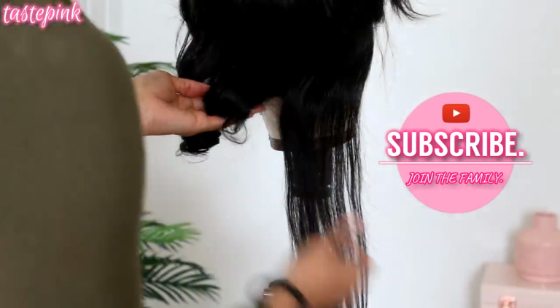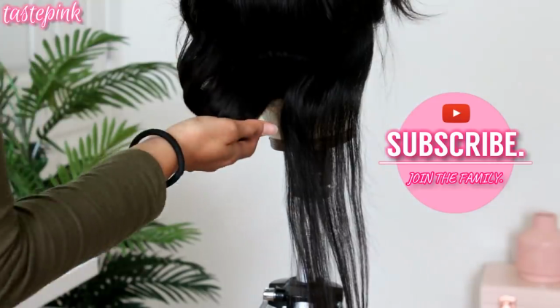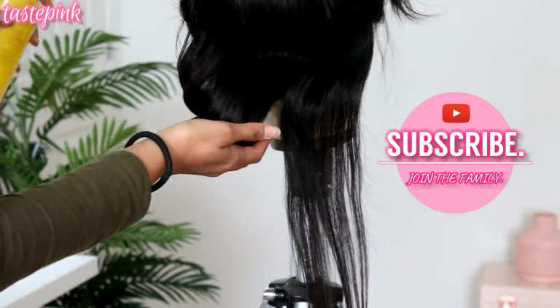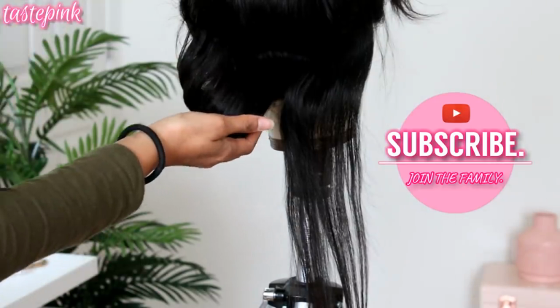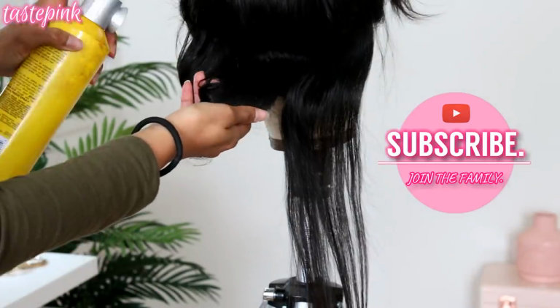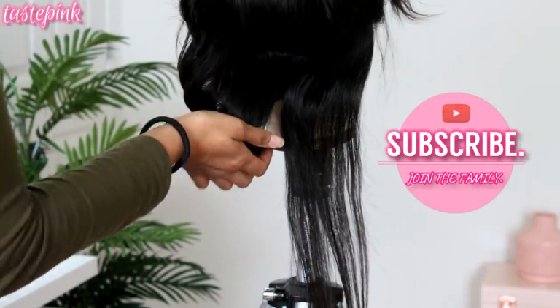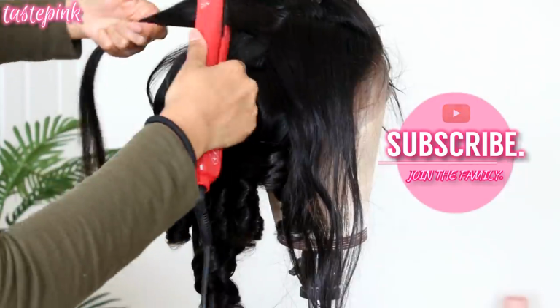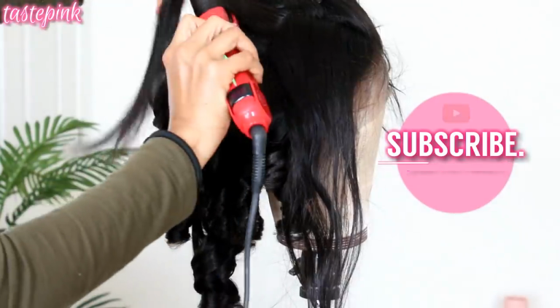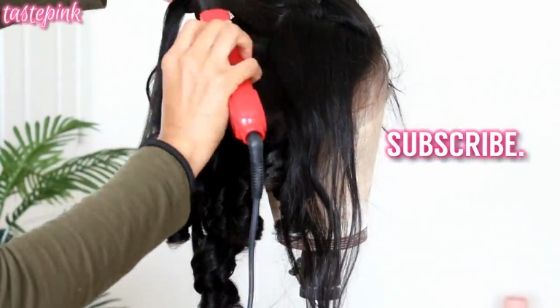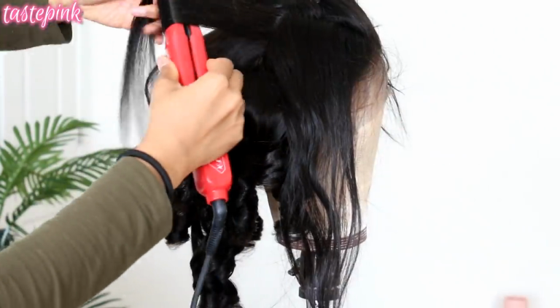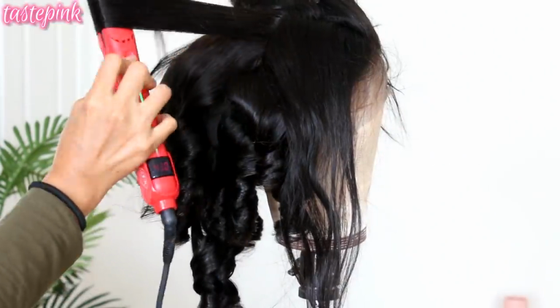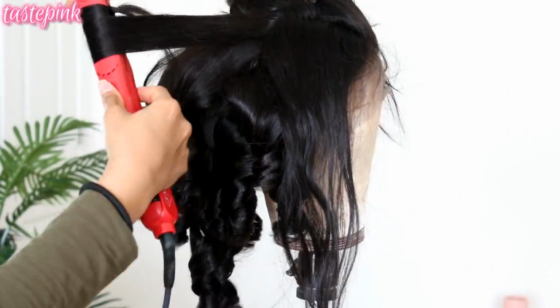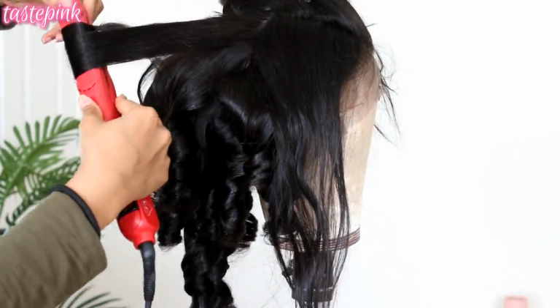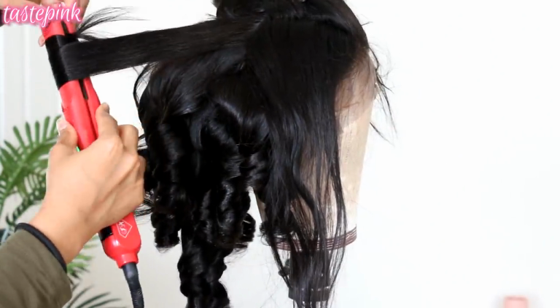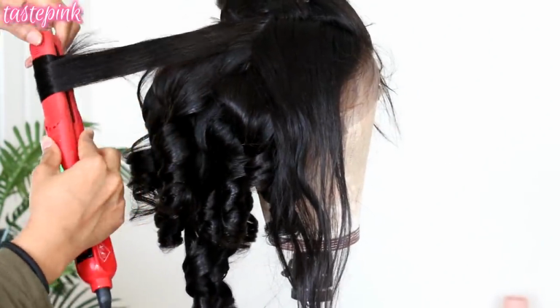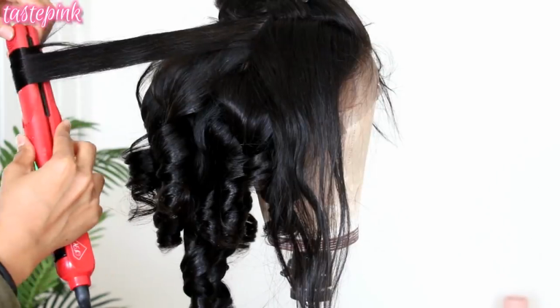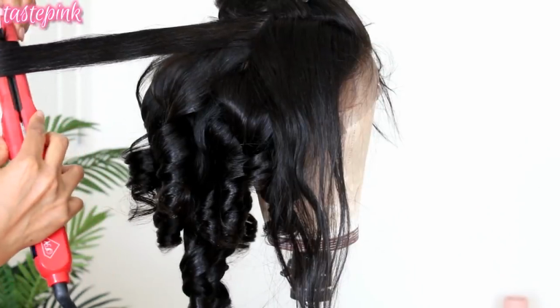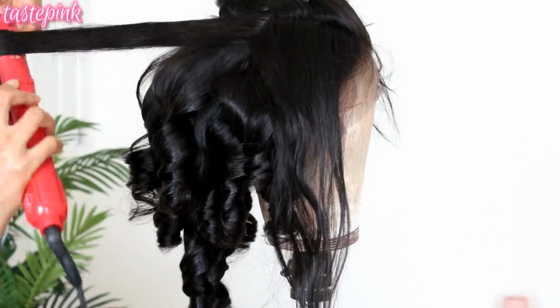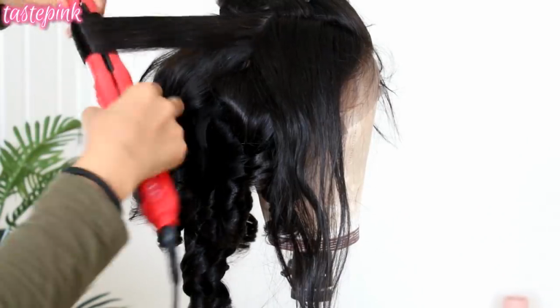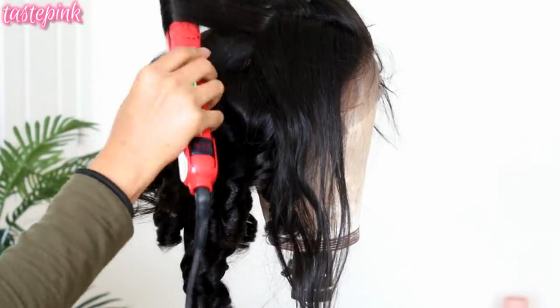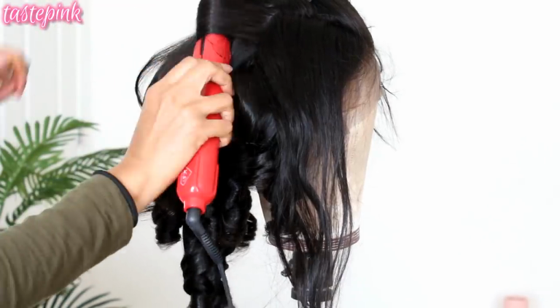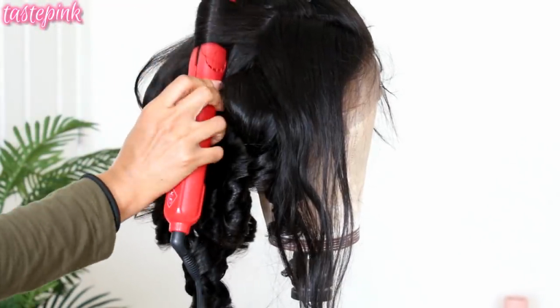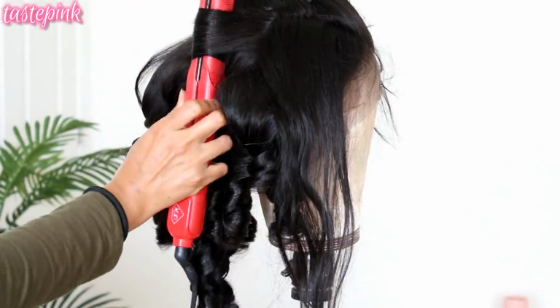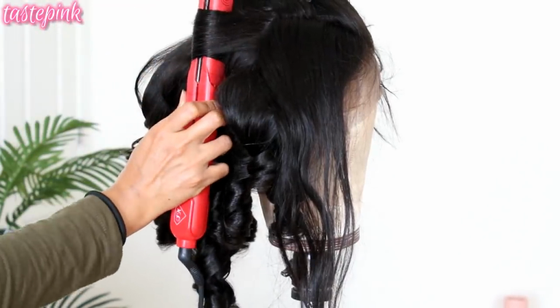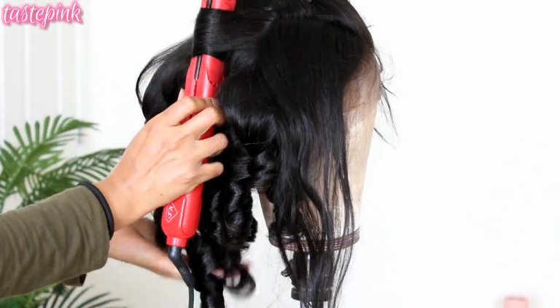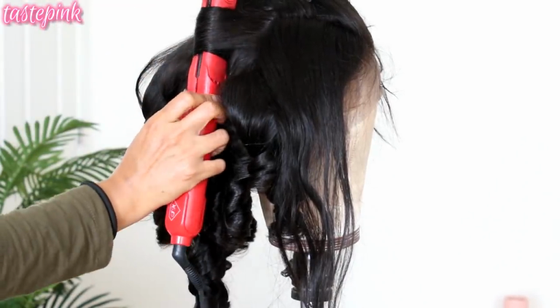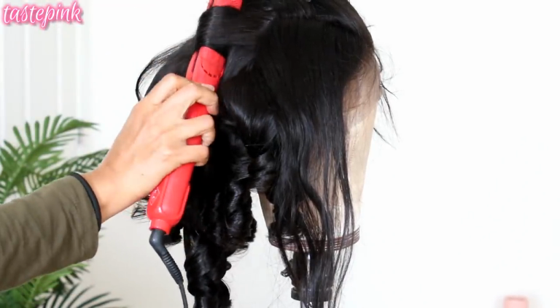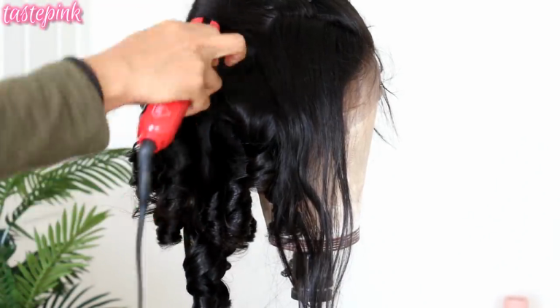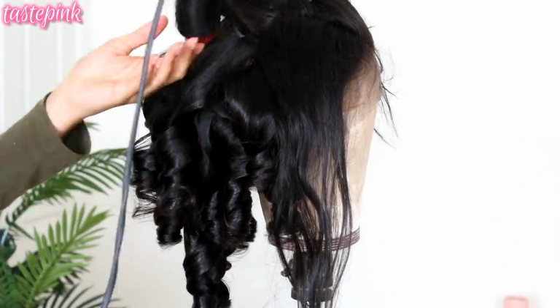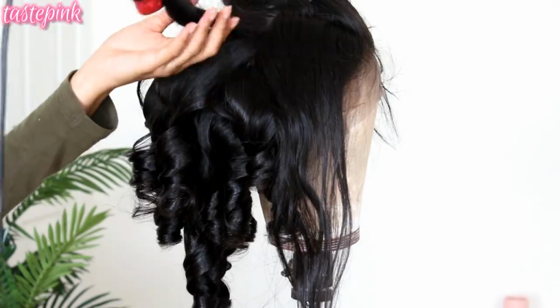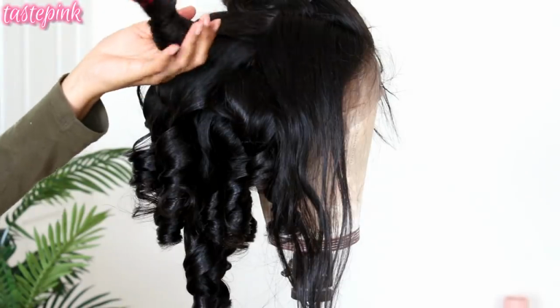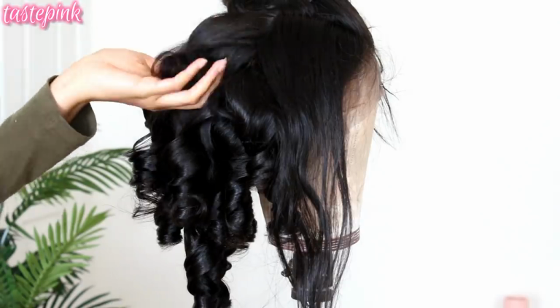After you're done curling, you want to hold the curl in place, spray it with a bit of freeze spray, and as it cools that's when you can let it go.